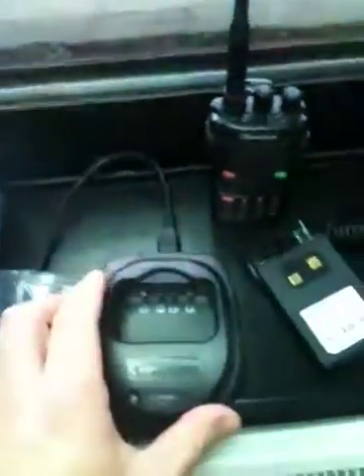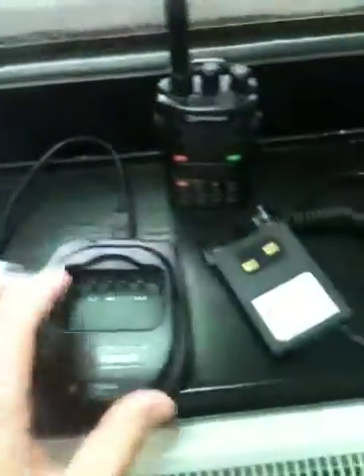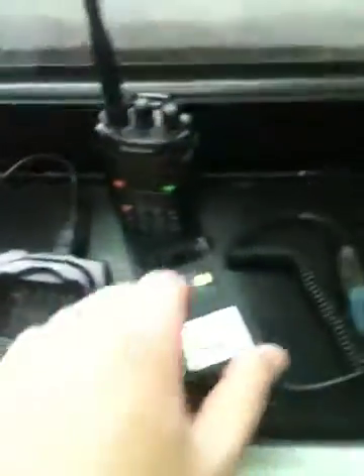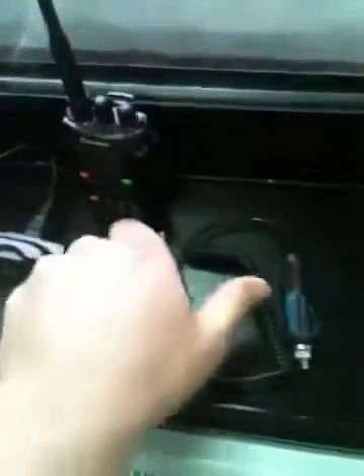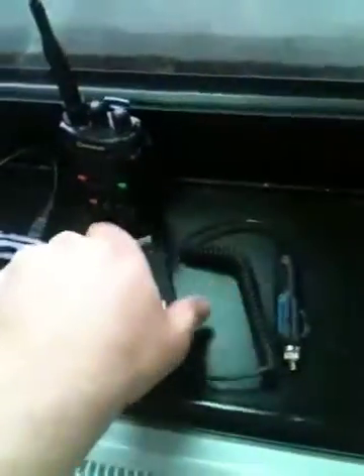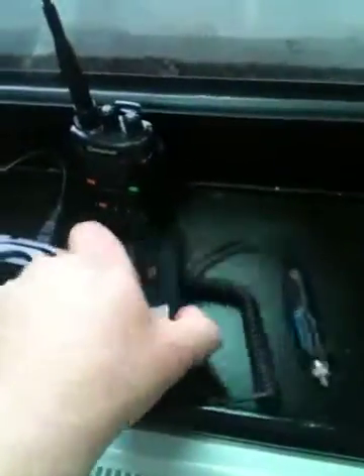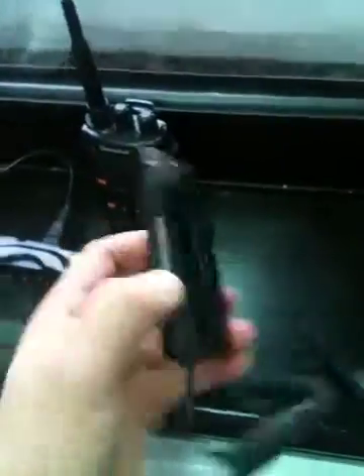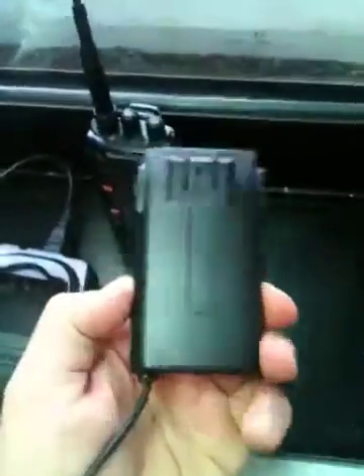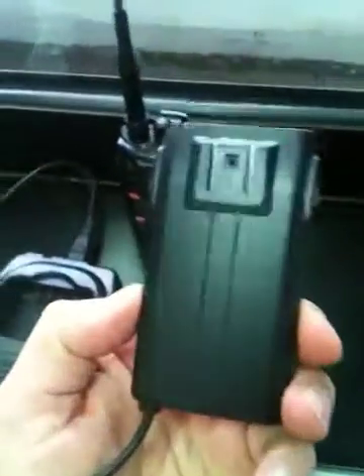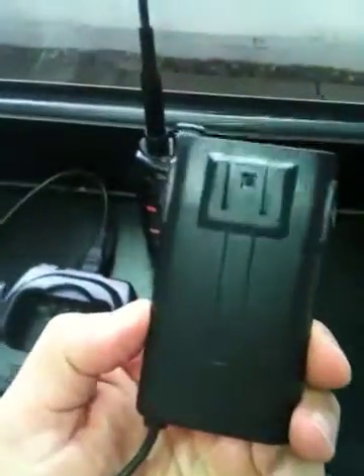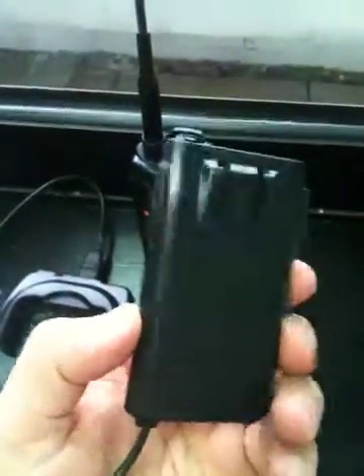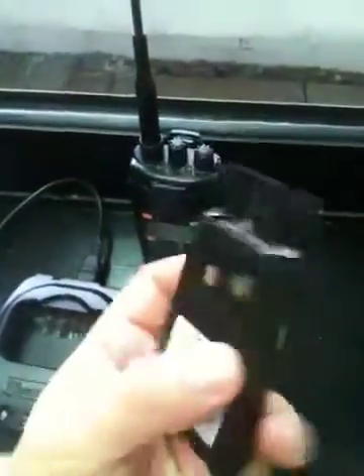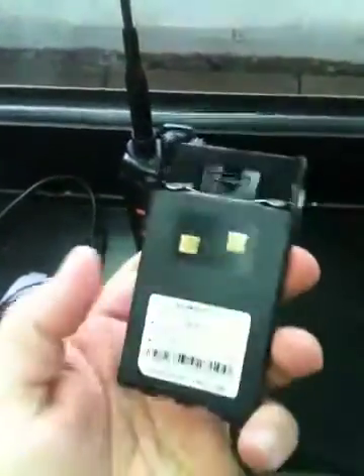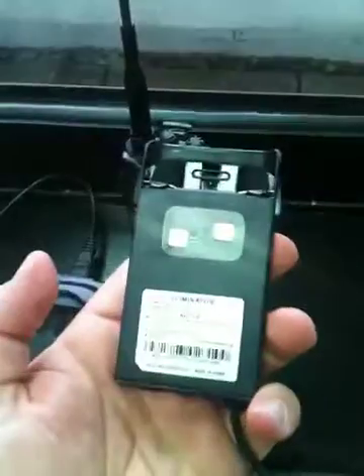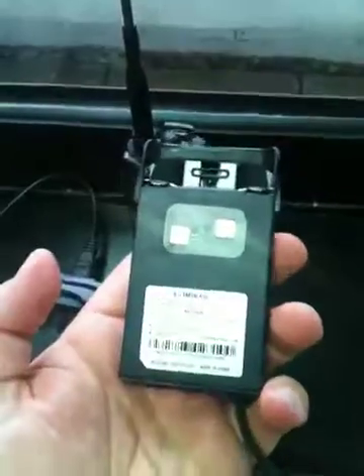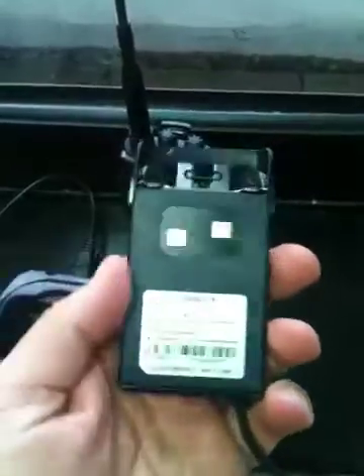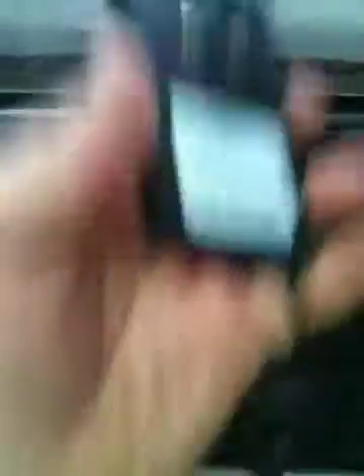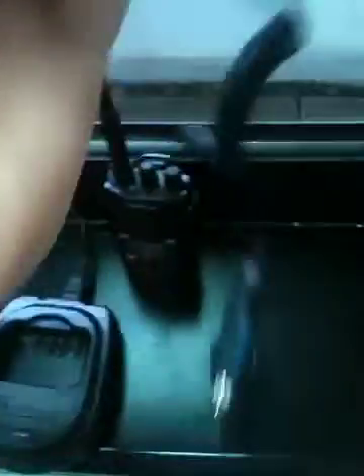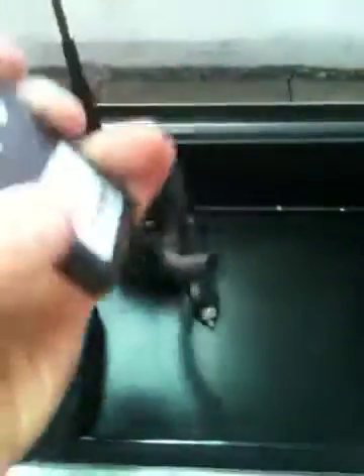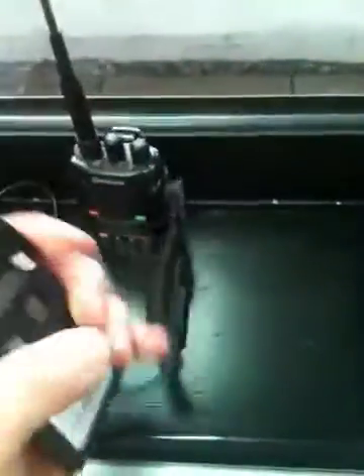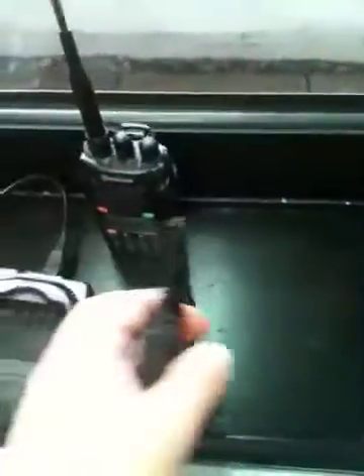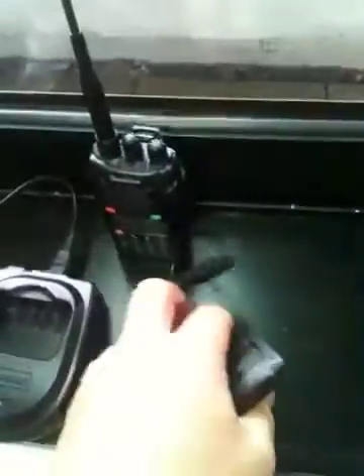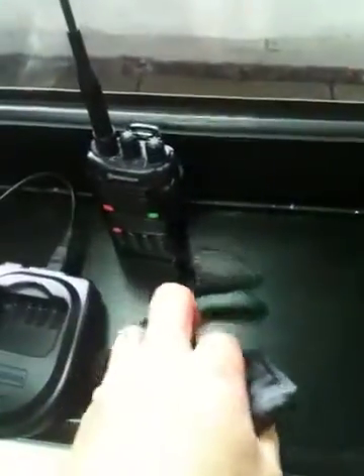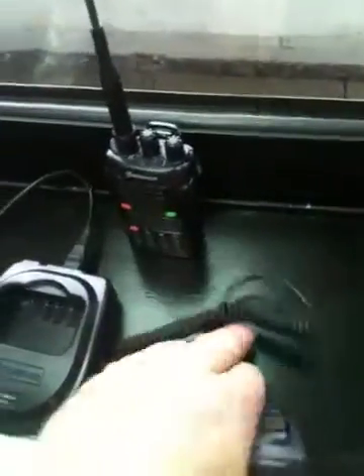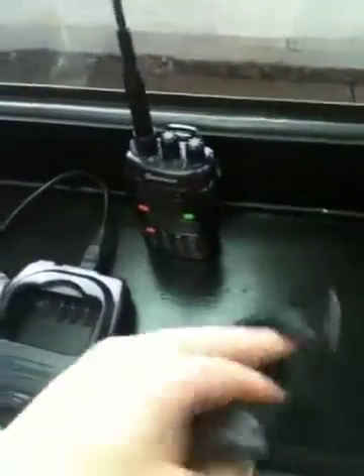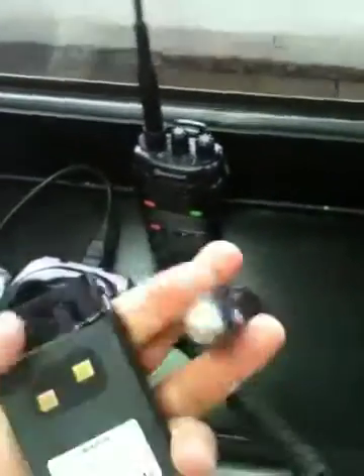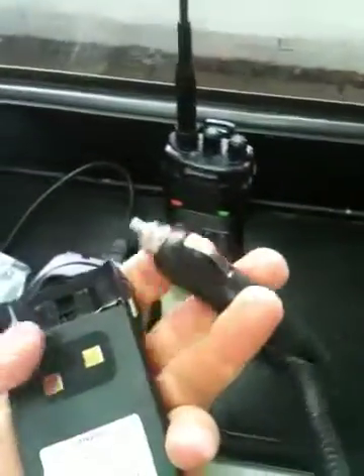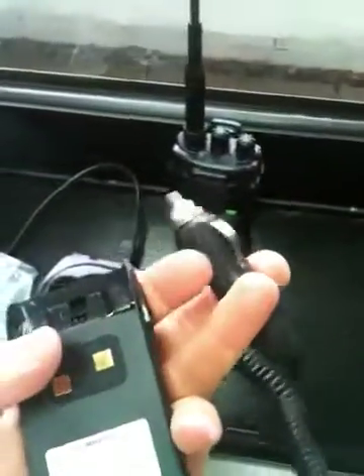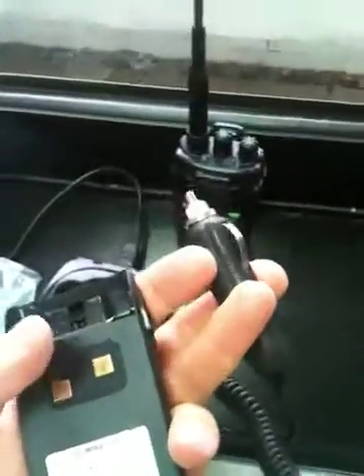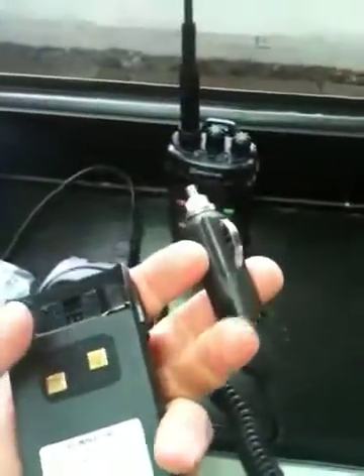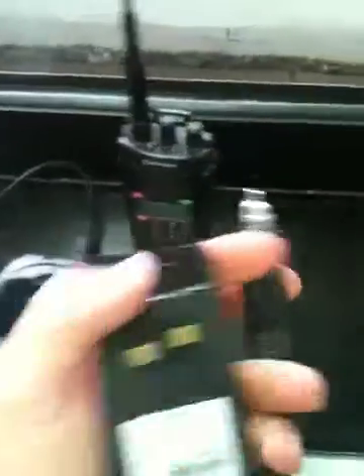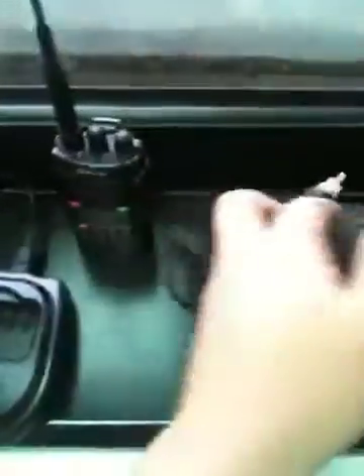I also purchased the battery eliminator, so it can be plugged into a car cigarette lighter socket.